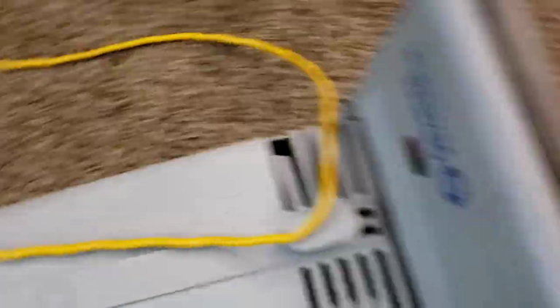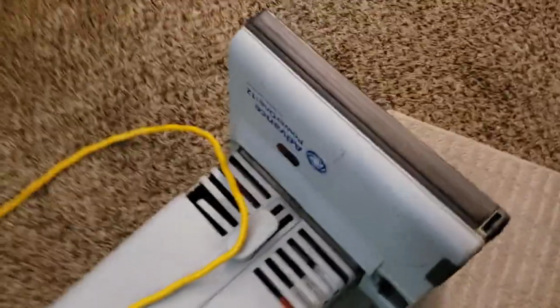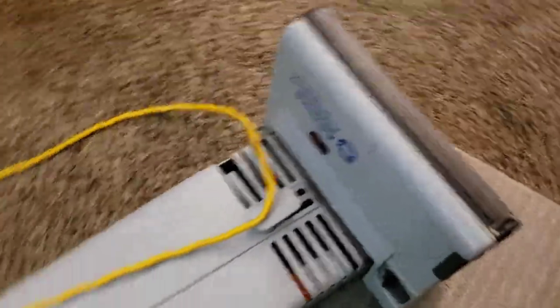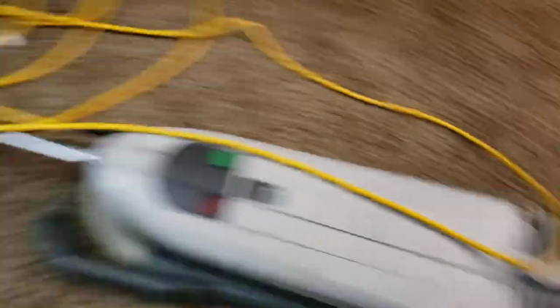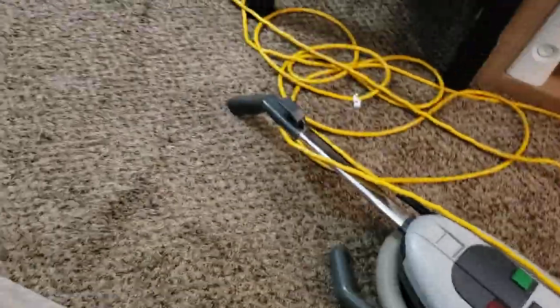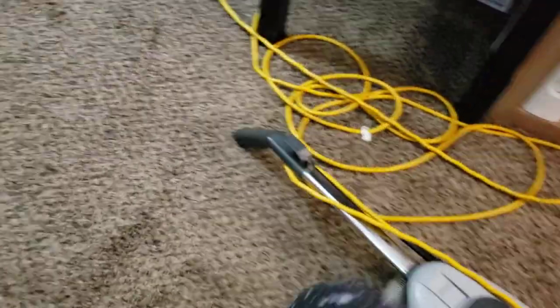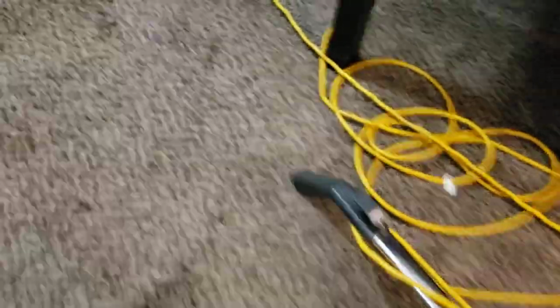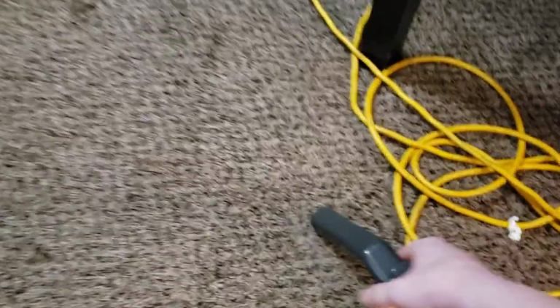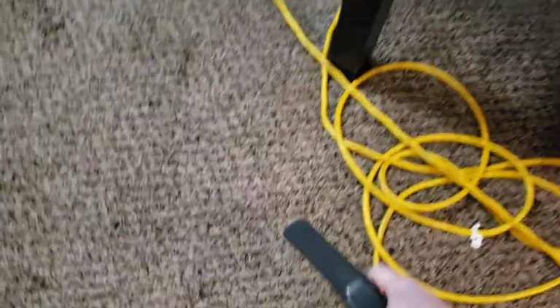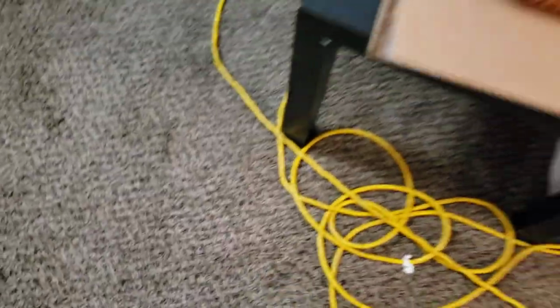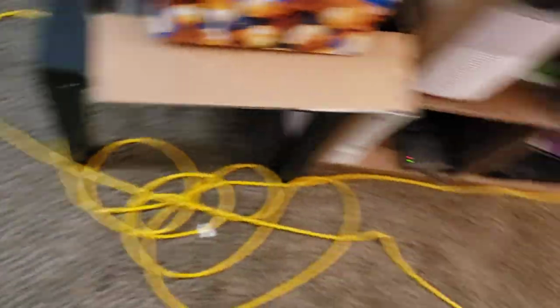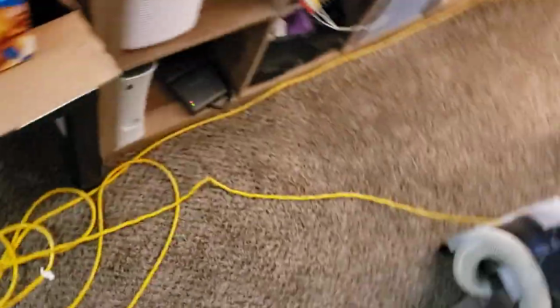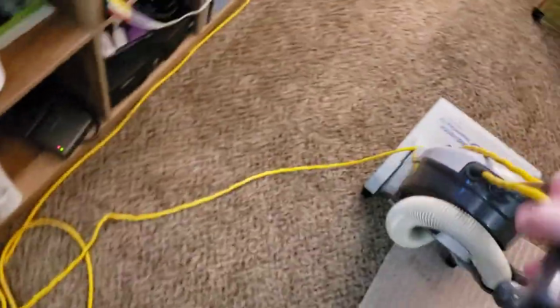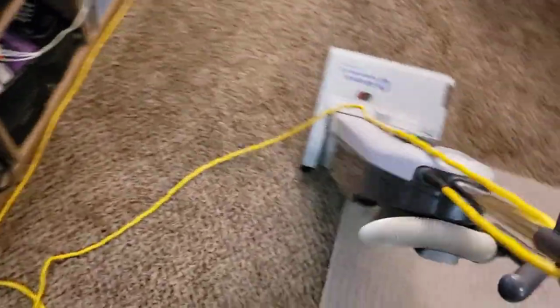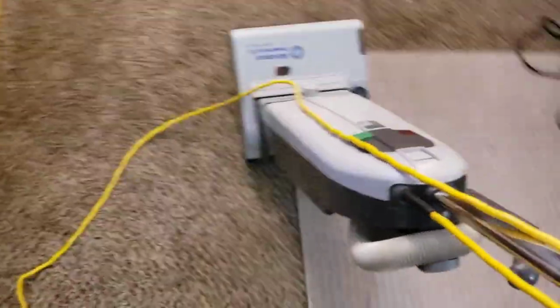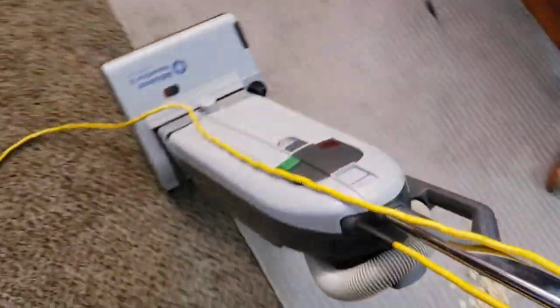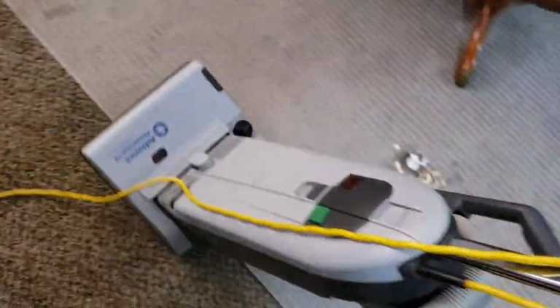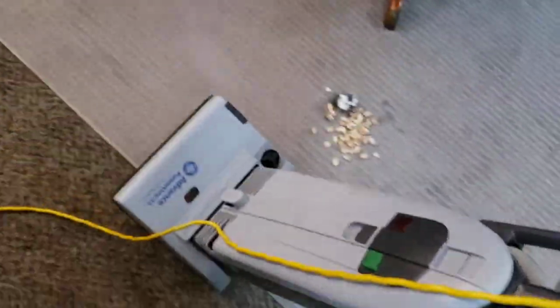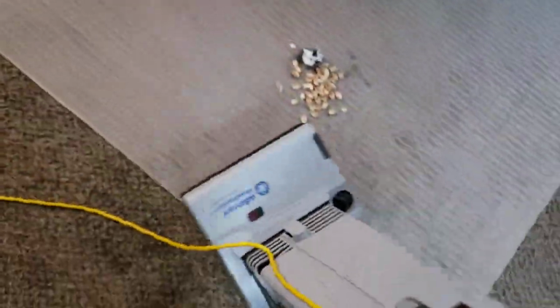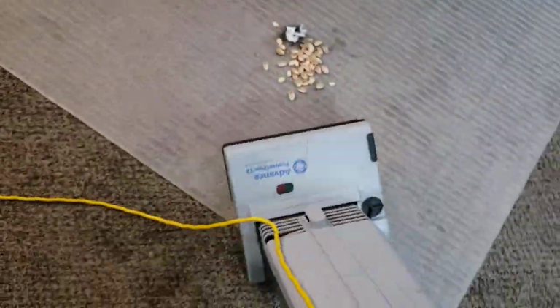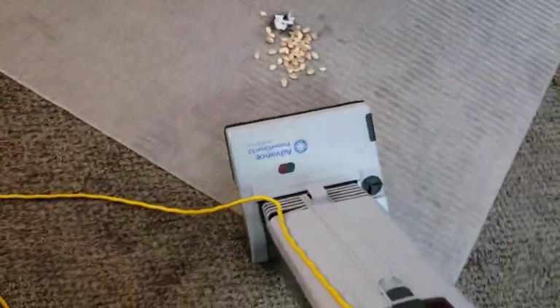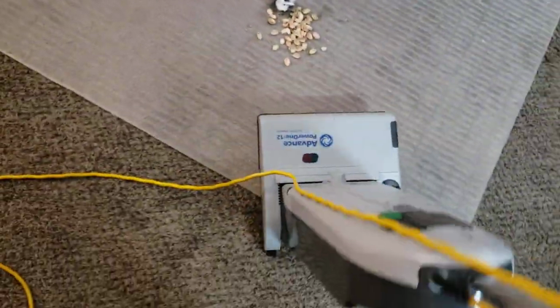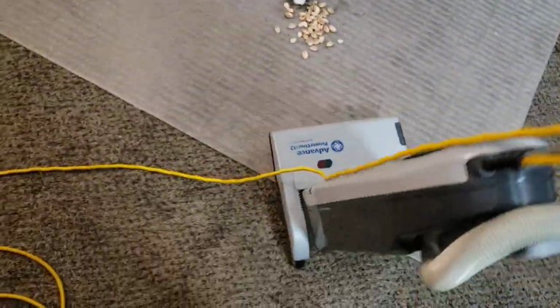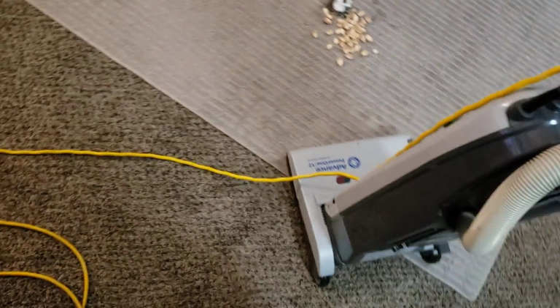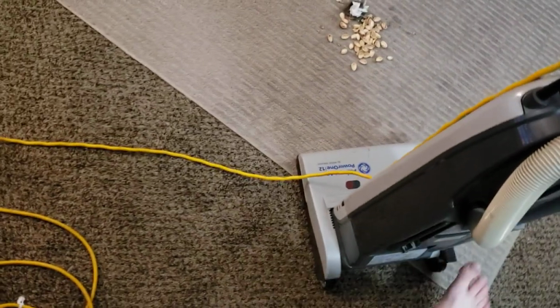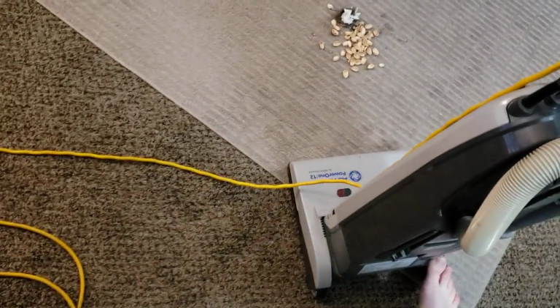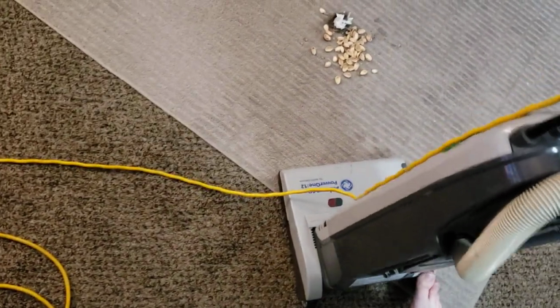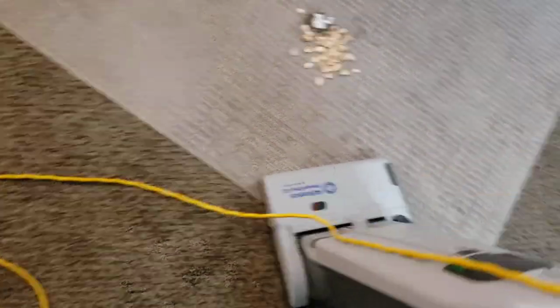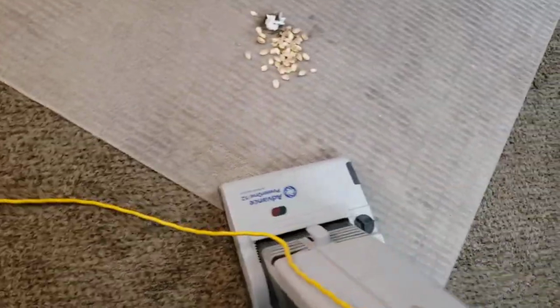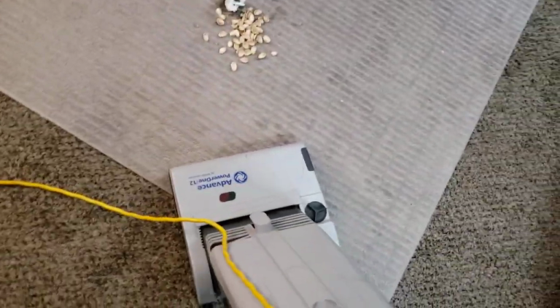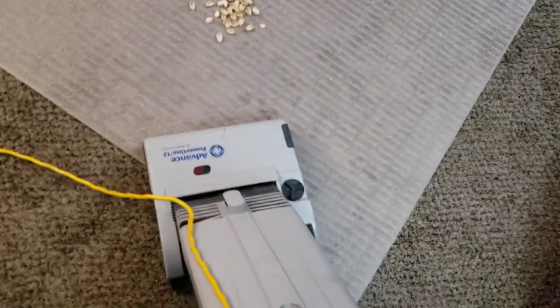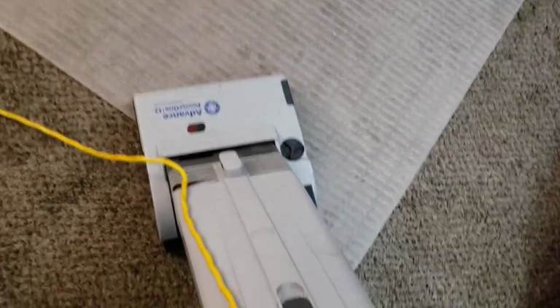I randomly have a pile of junk right here that I dumped out of my Dyson V8, so we'll vacuum that up real quick.